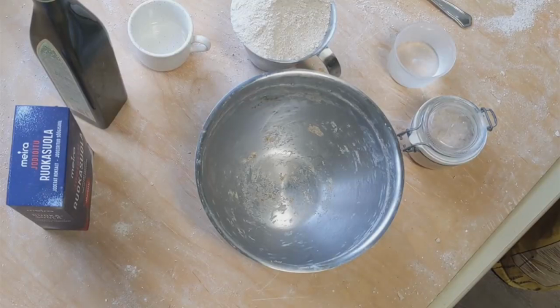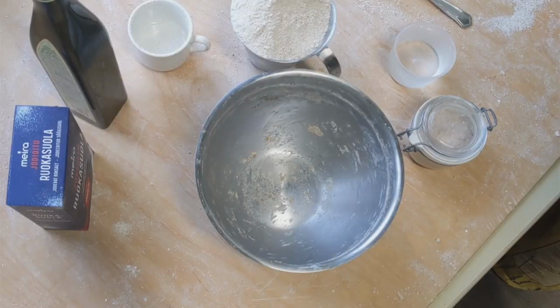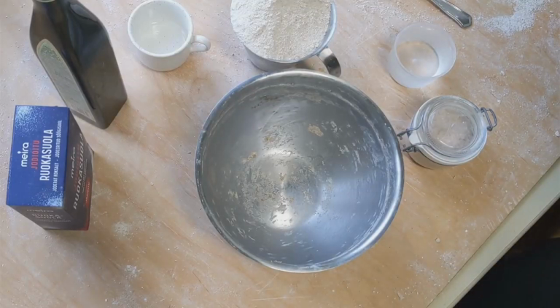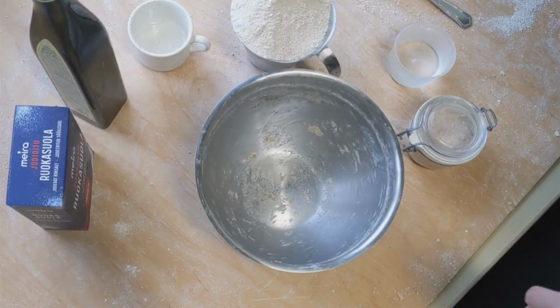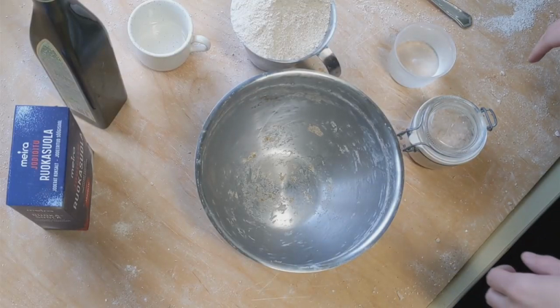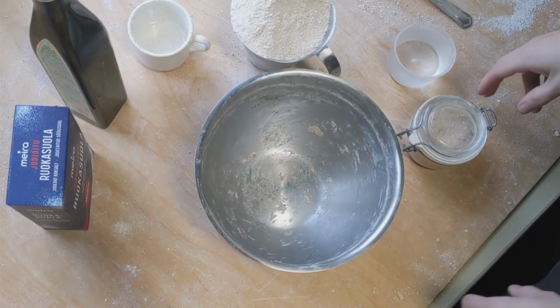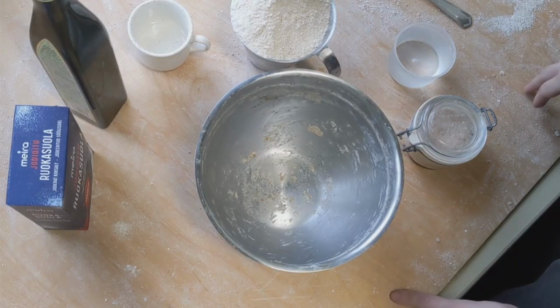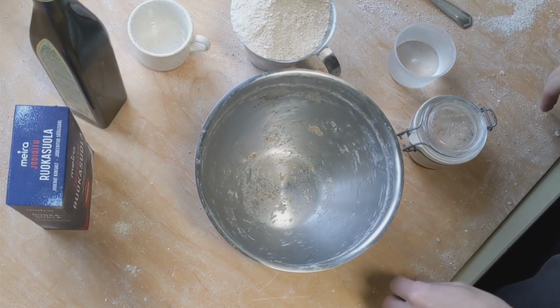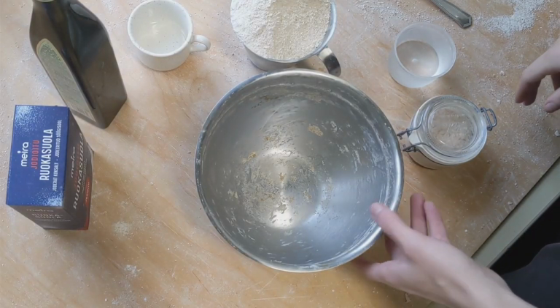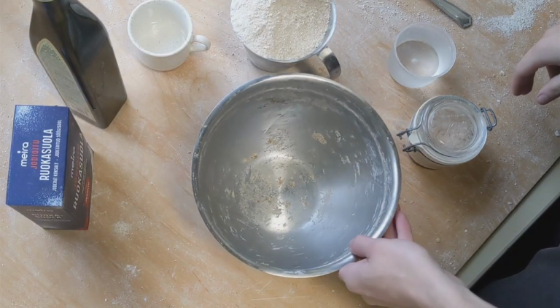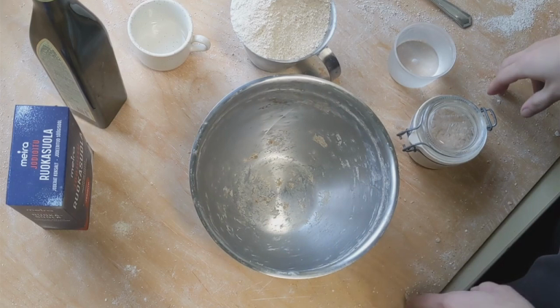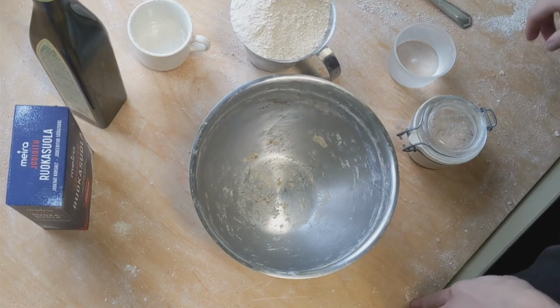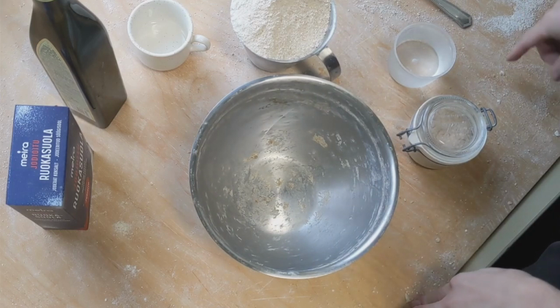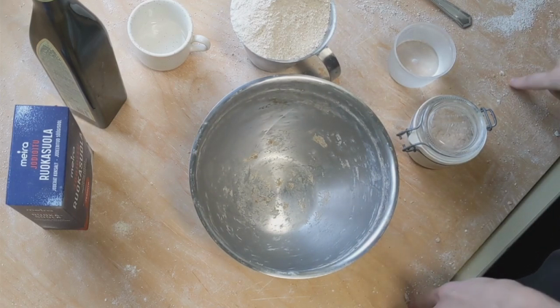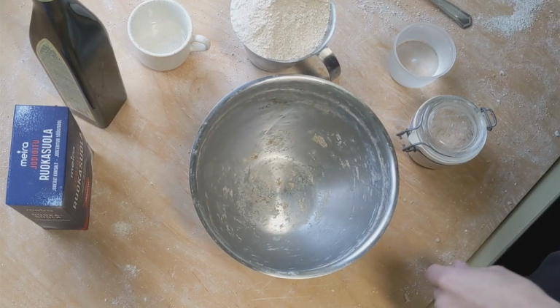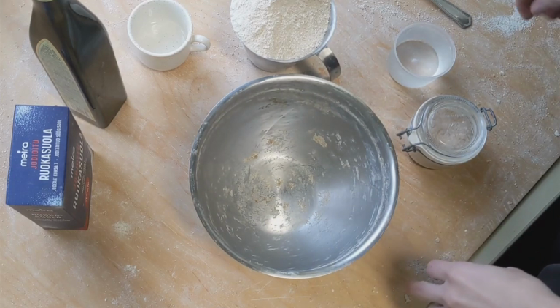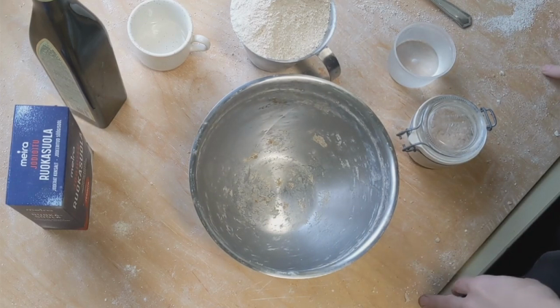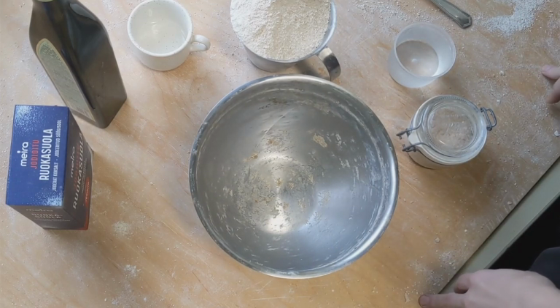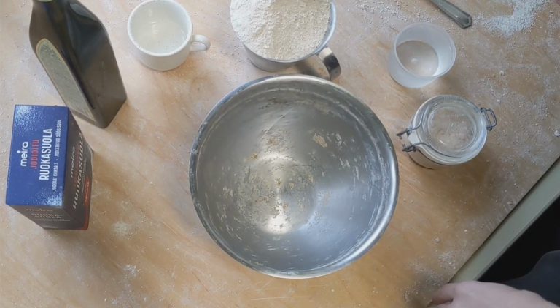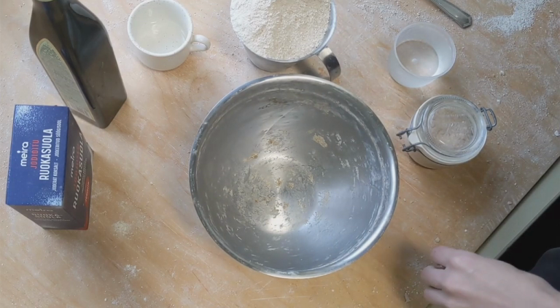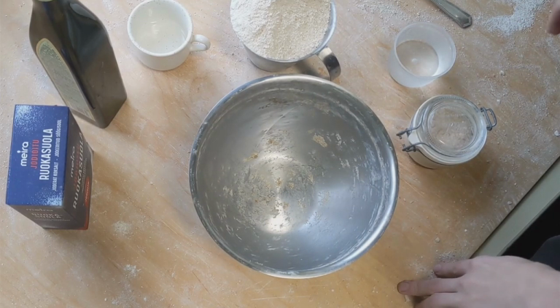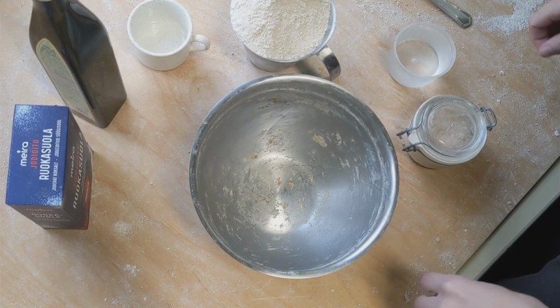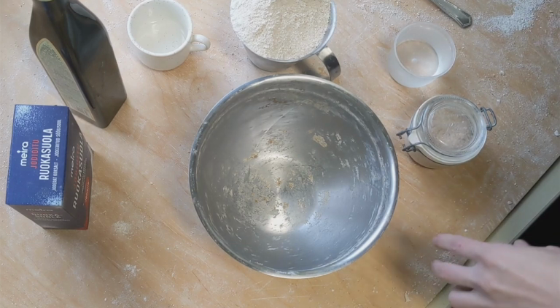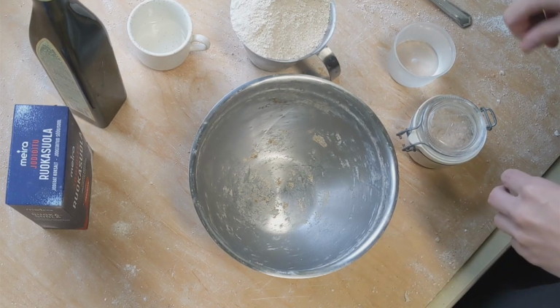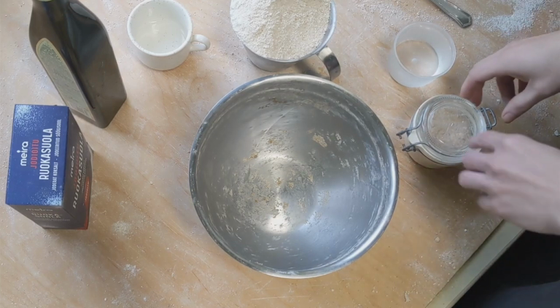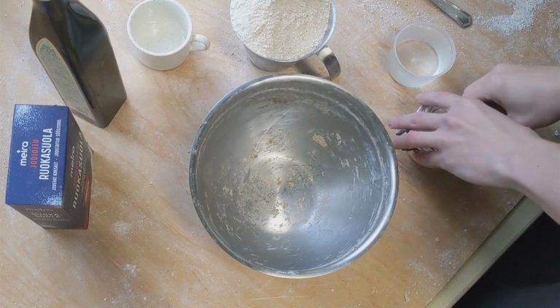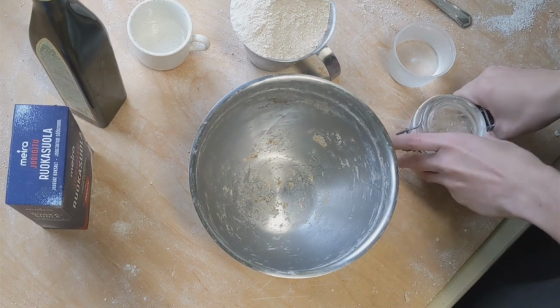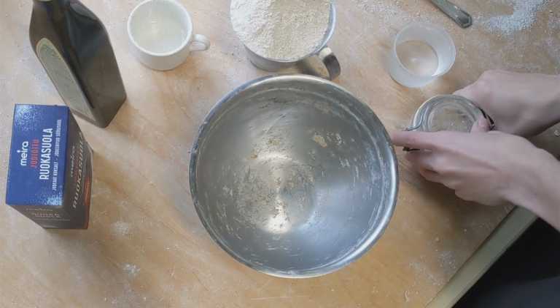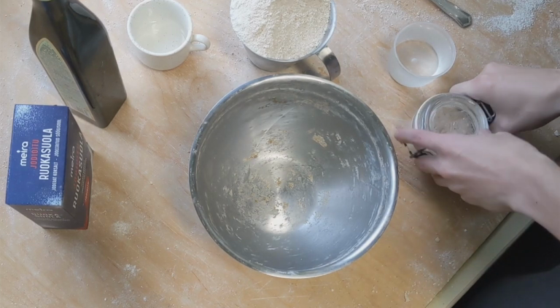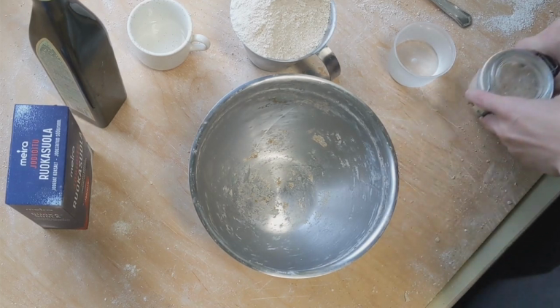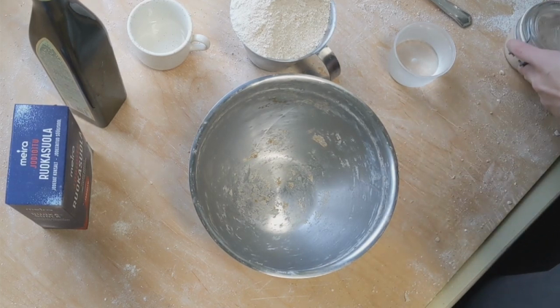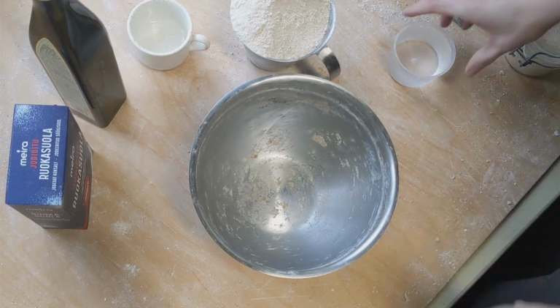Hello and welcome to 5 minutes sourdough, where I will either make a sourdough for tomorrow or the camera falls down and the video ends abruptly, so this is also like a thriller genre mix. So let's start.